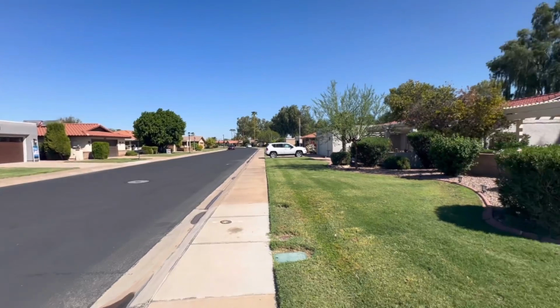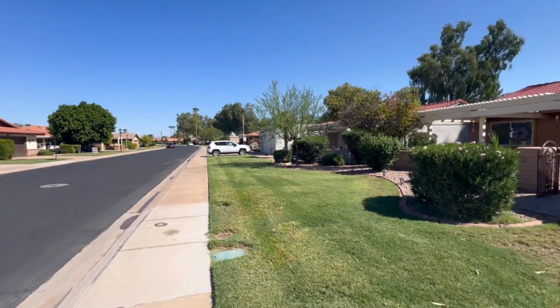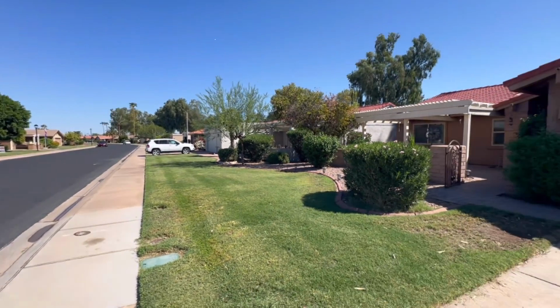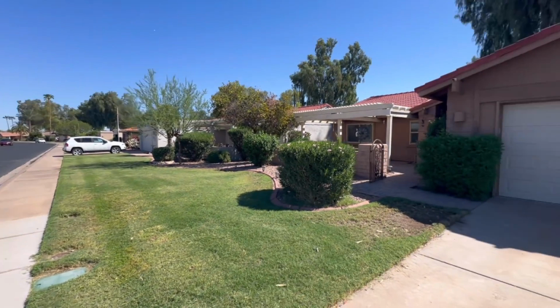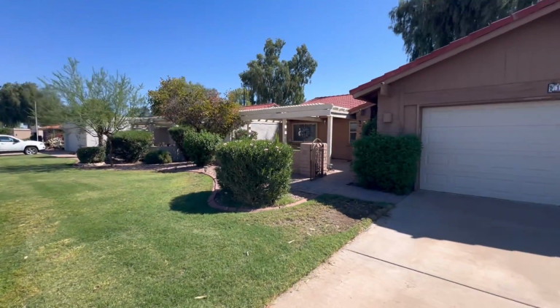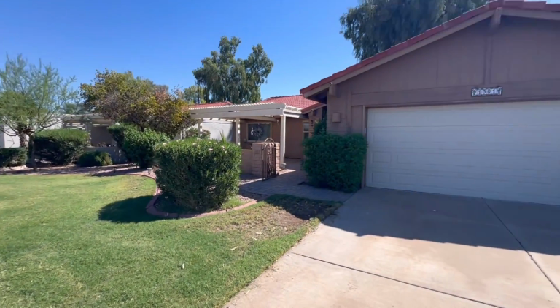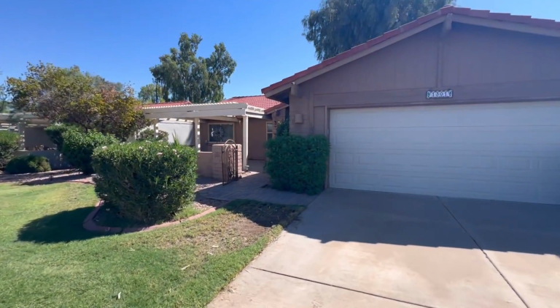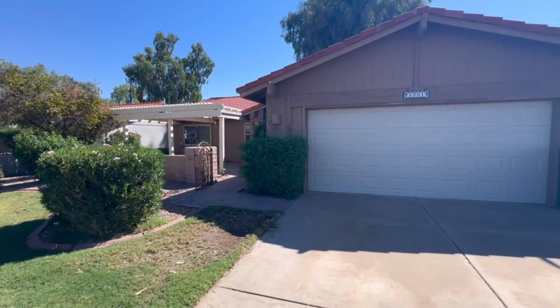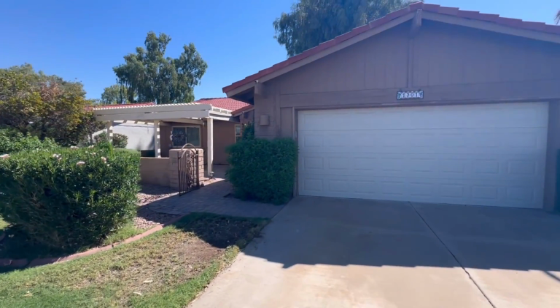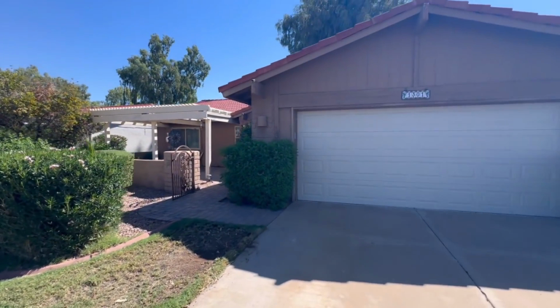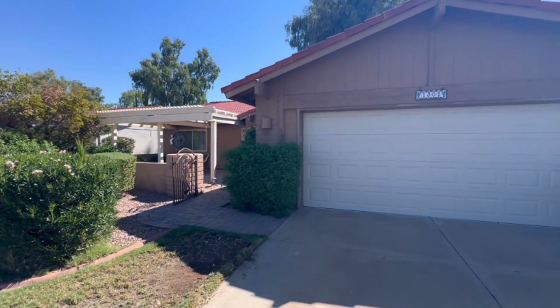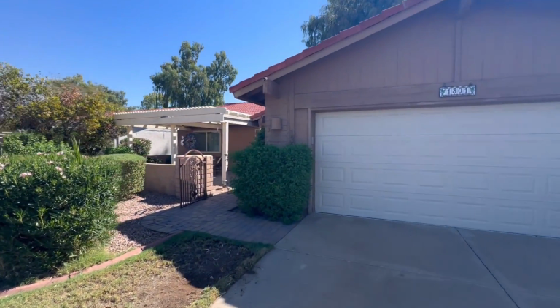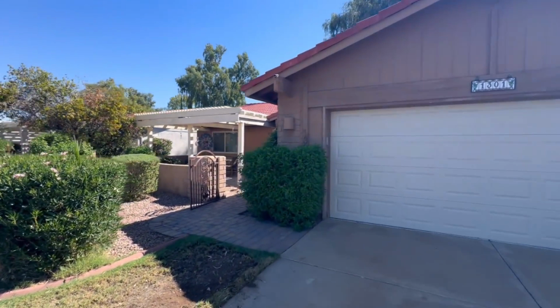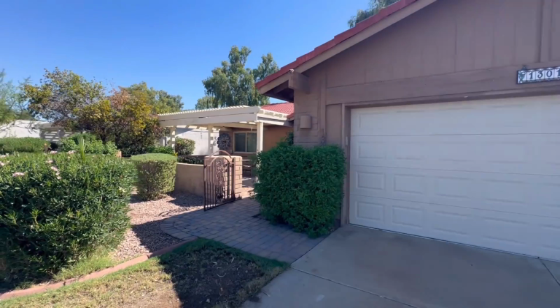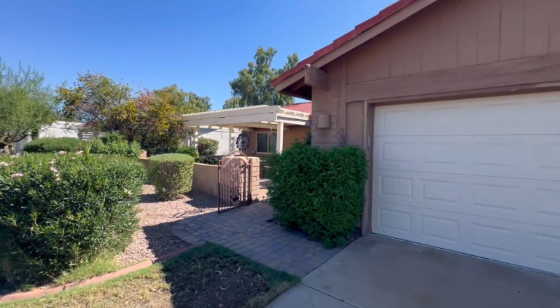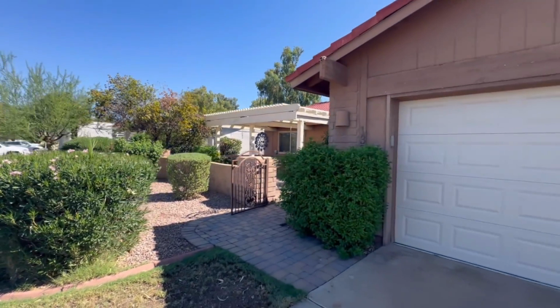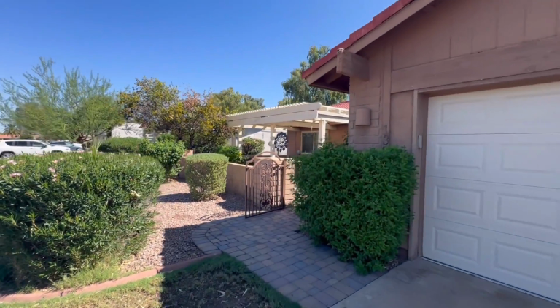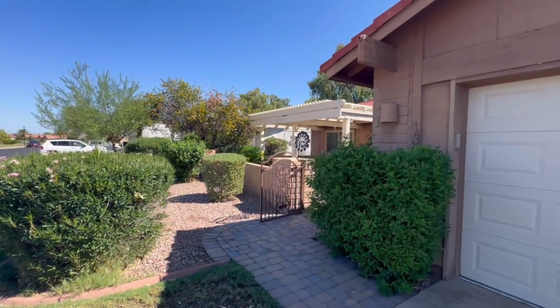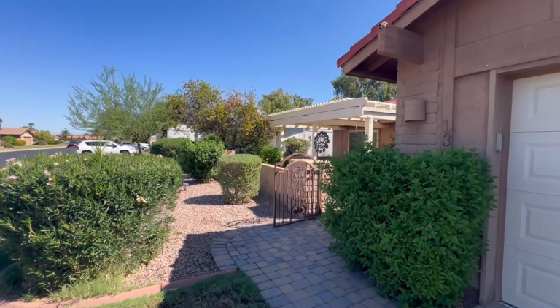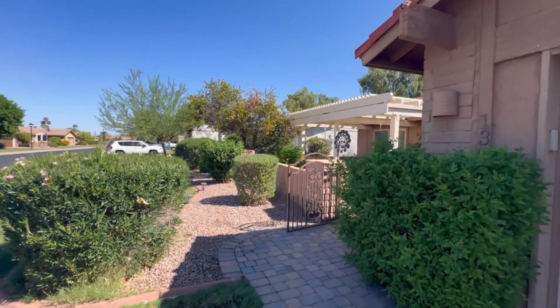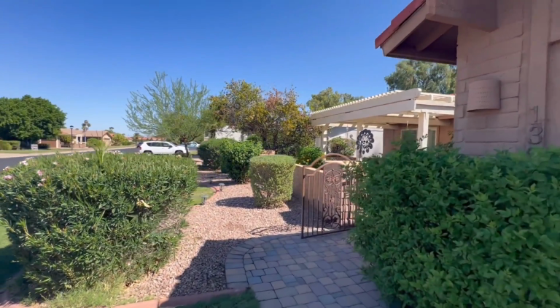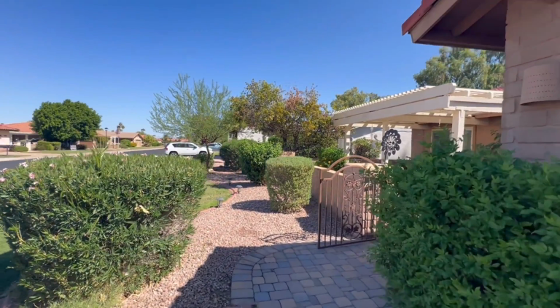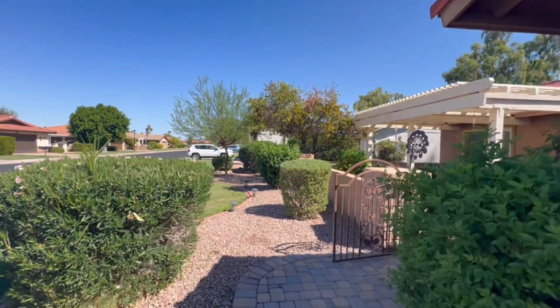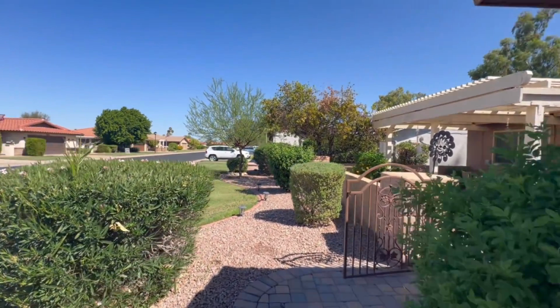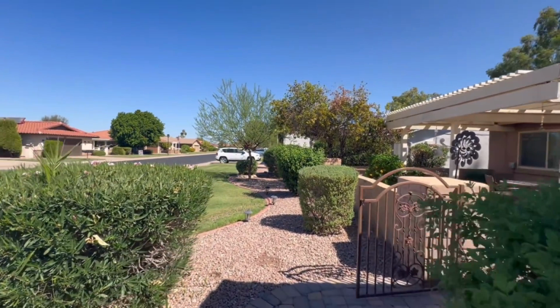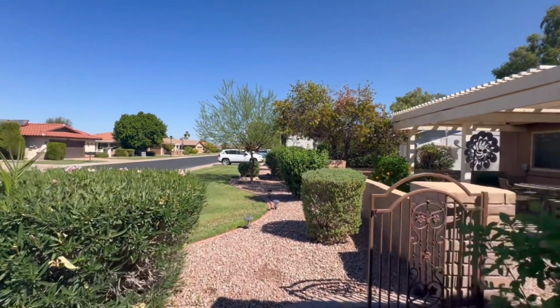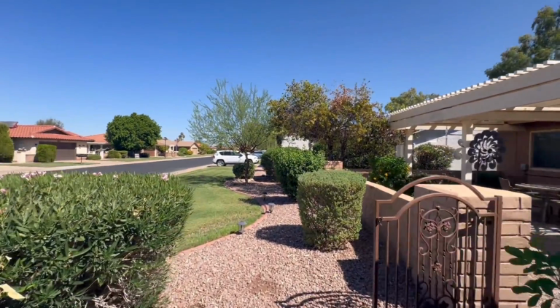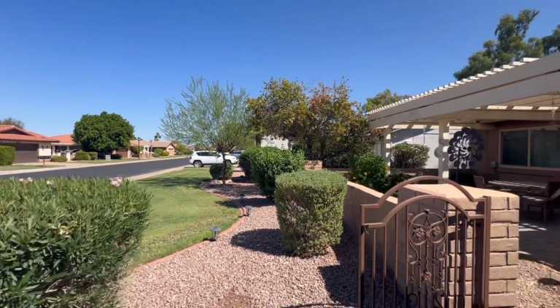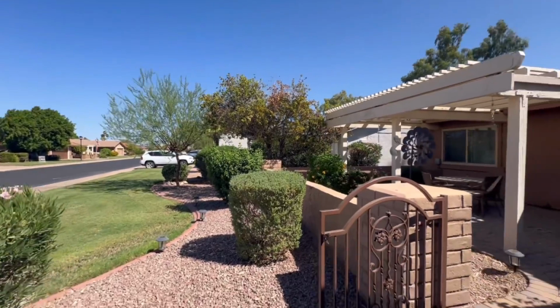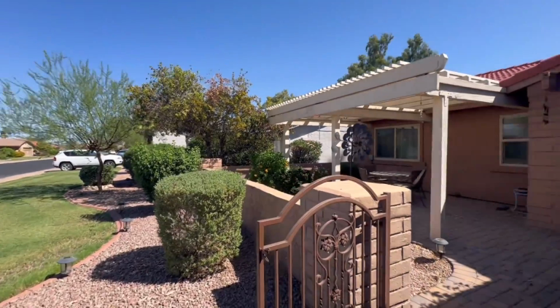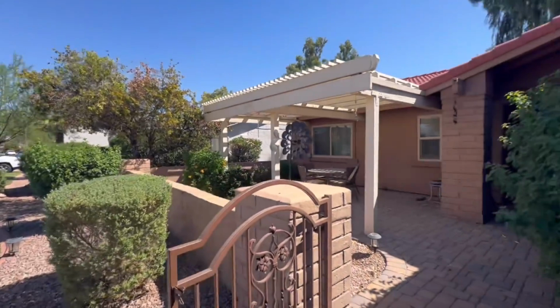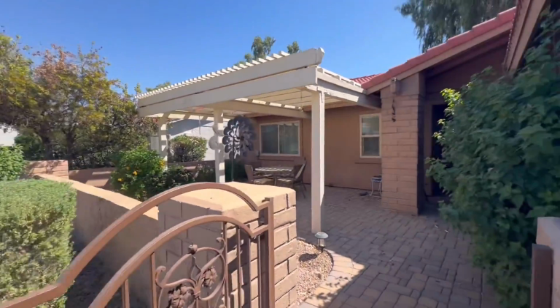Inside the community it features a golf course, tennis courts, pickleball courts, a swimming pool, library, and also a world-class fitness studio. So this really is a wonderful community.